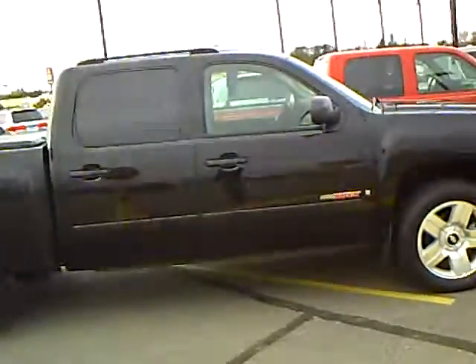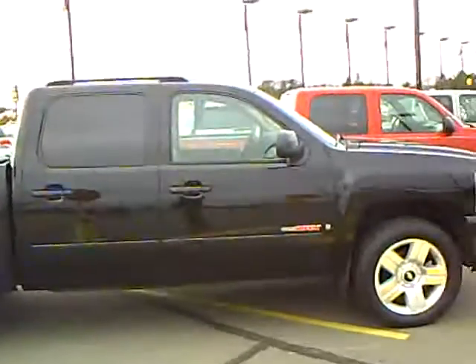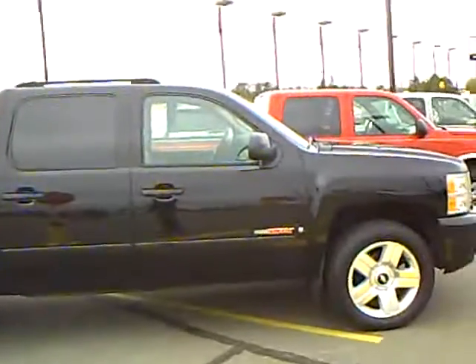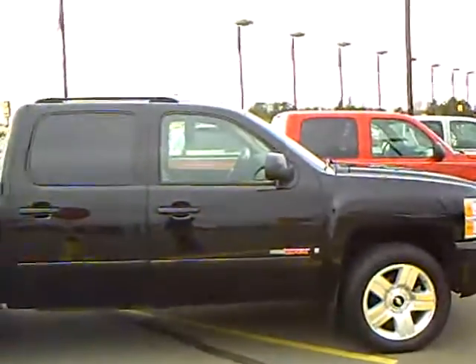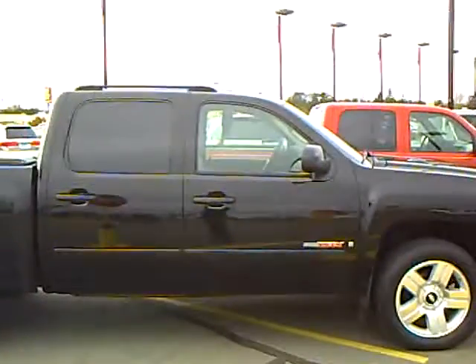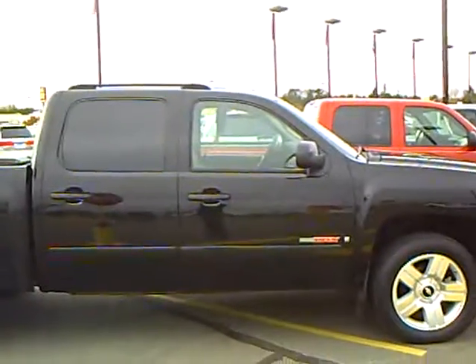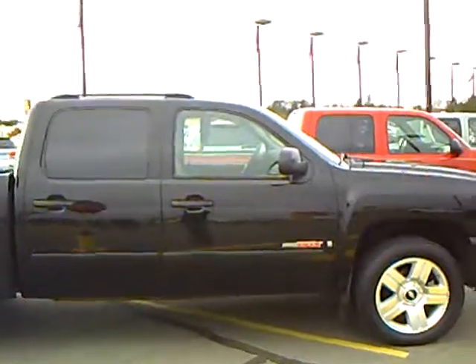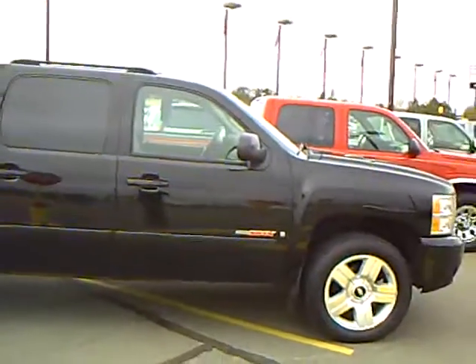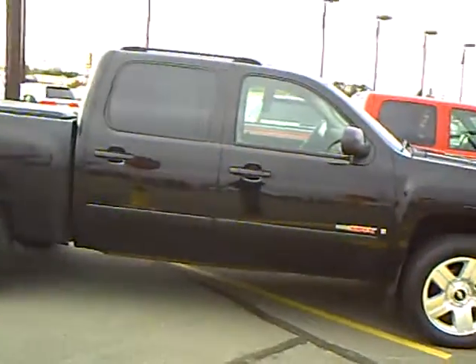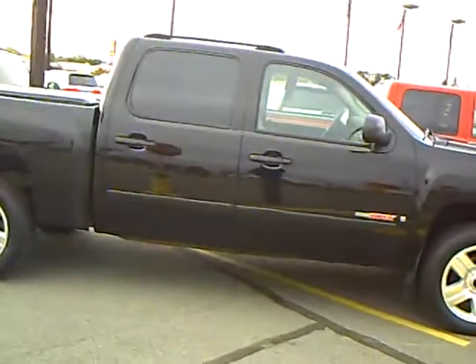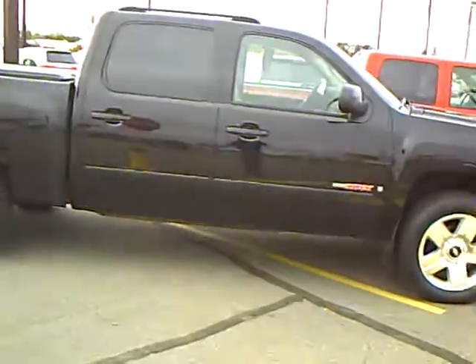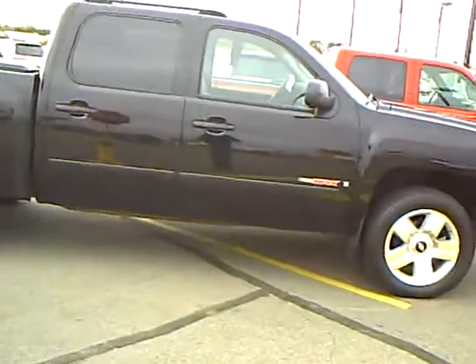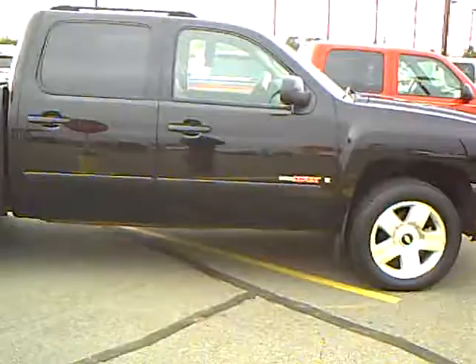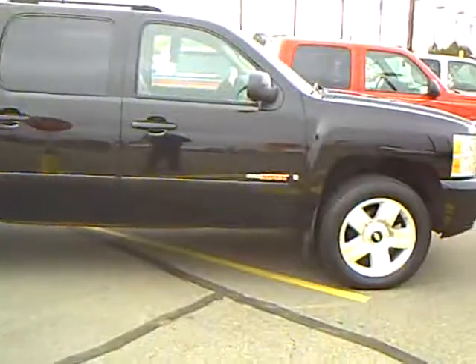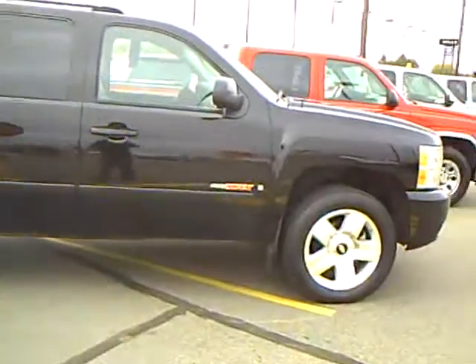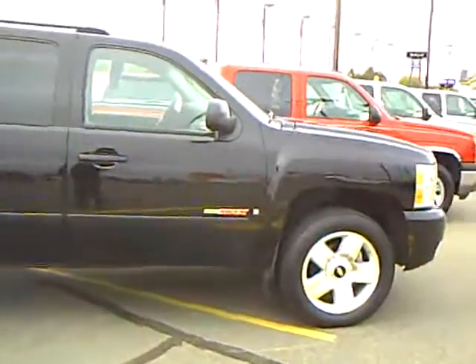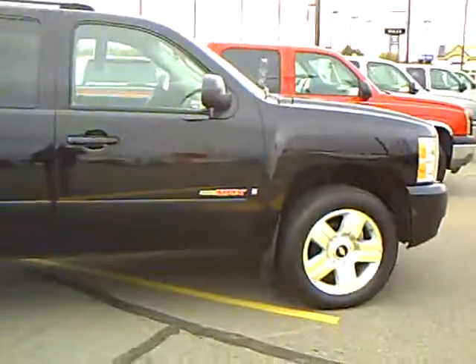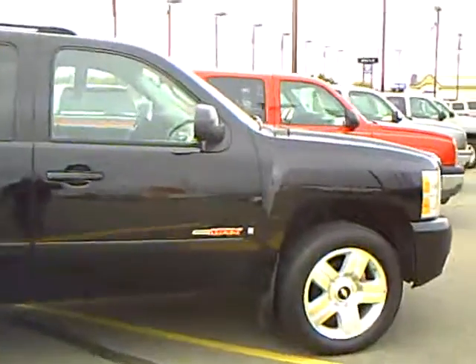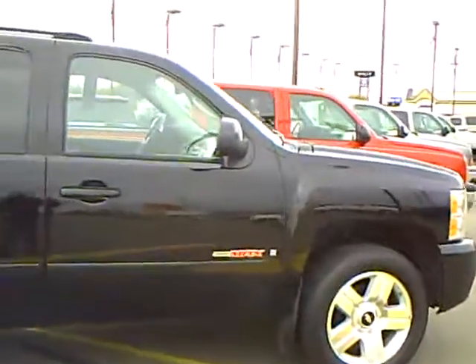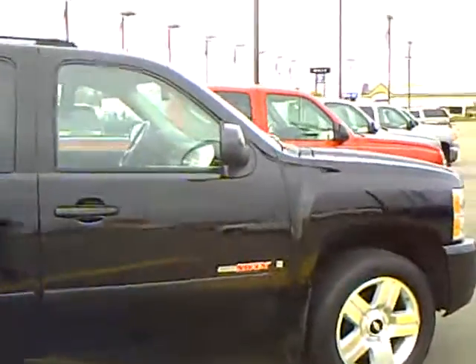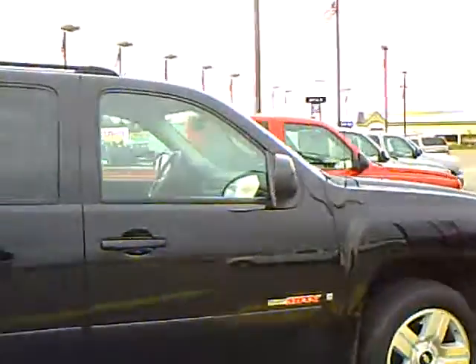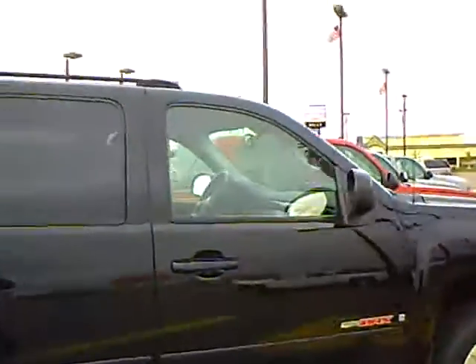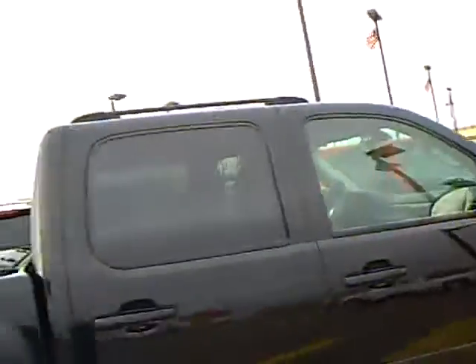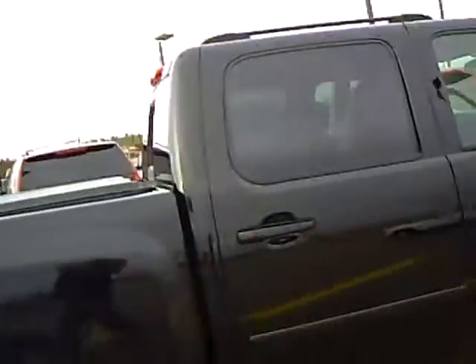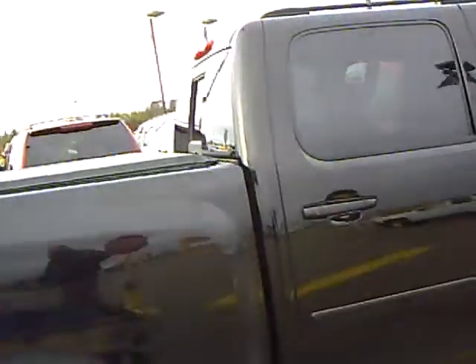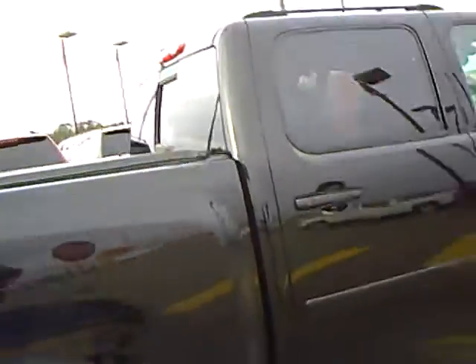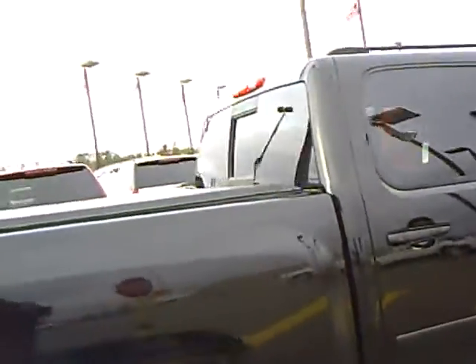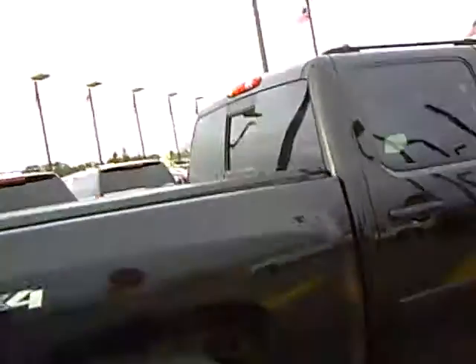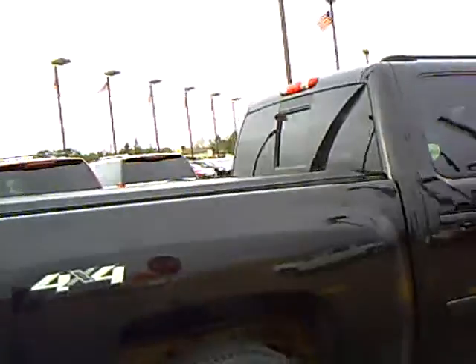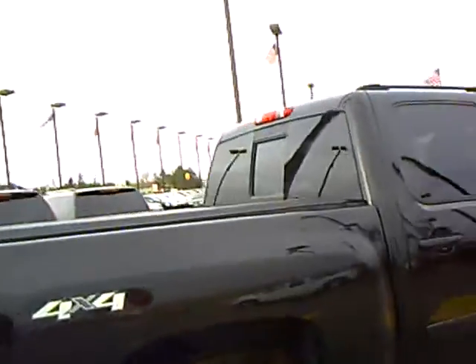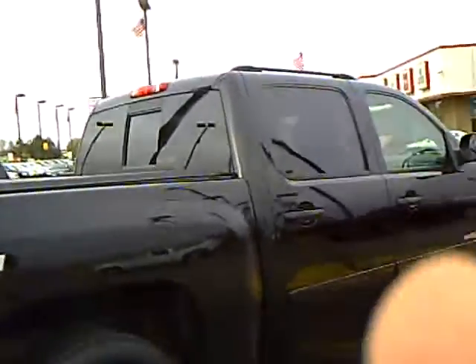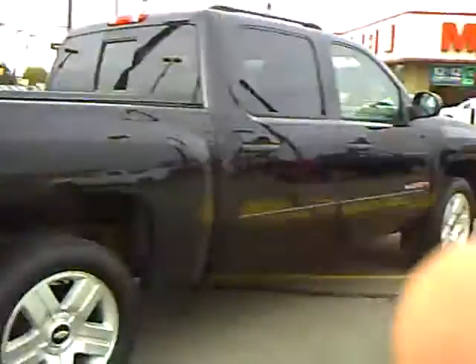Holy smokes, check this thing out! It's a 2000 Chevy Silverado Vortex Max. Tows up to 10,000 pounds. This thing is loaded.